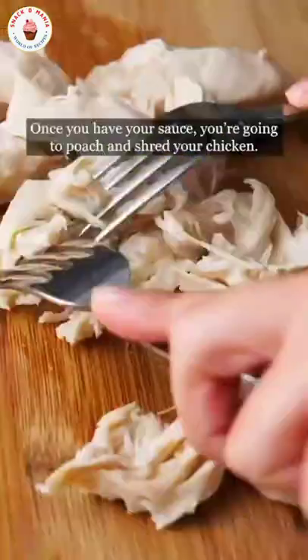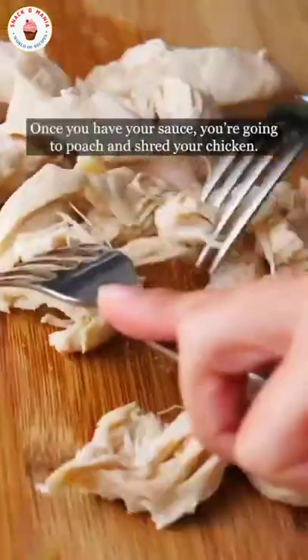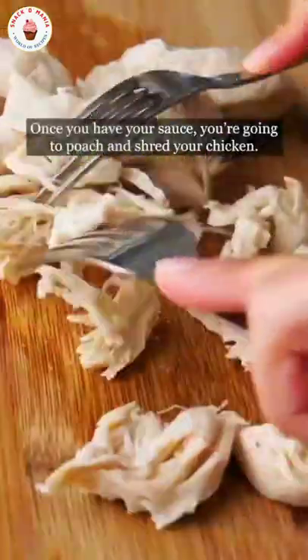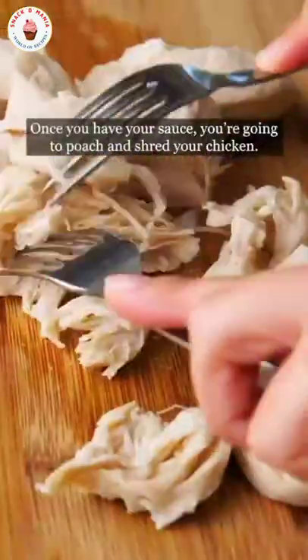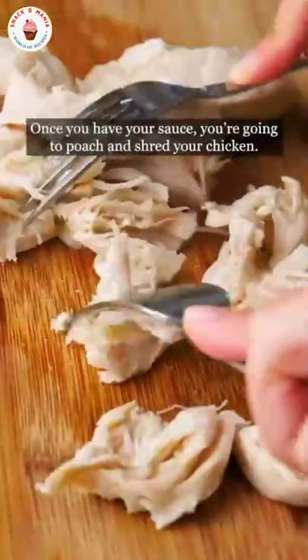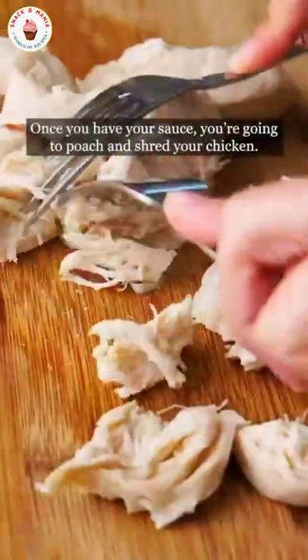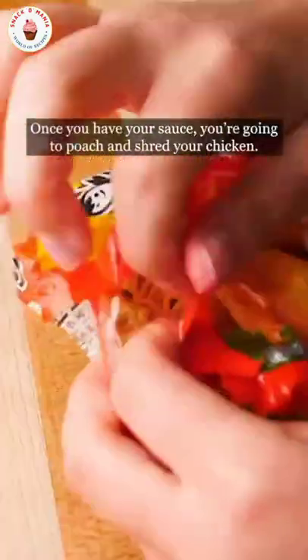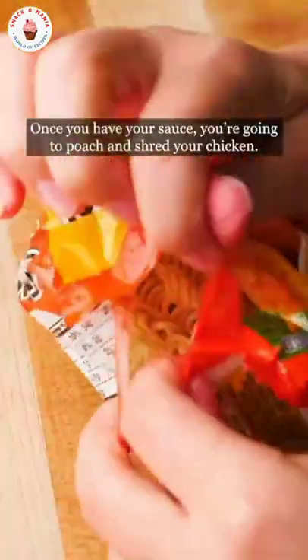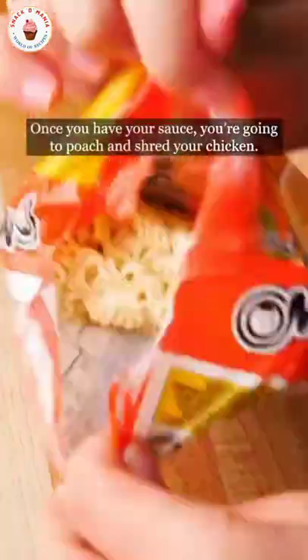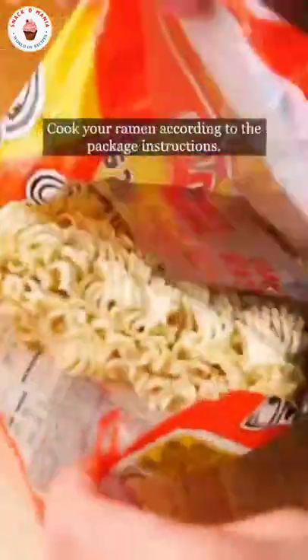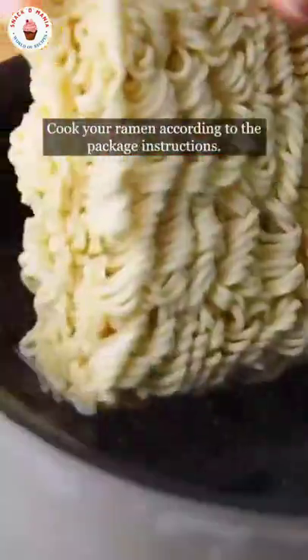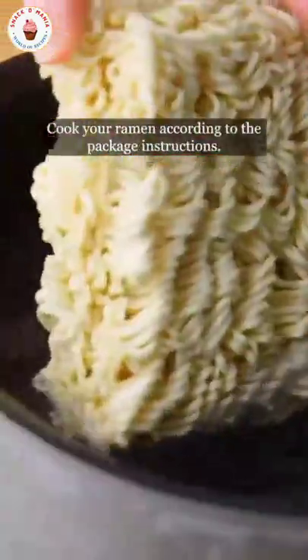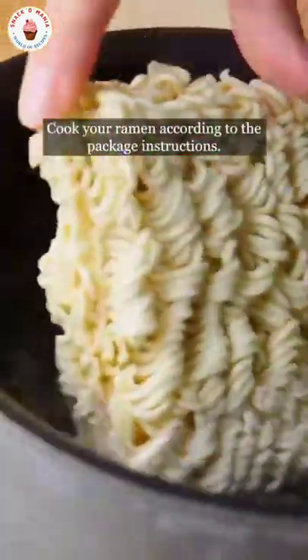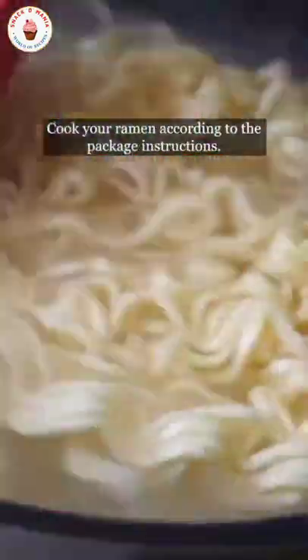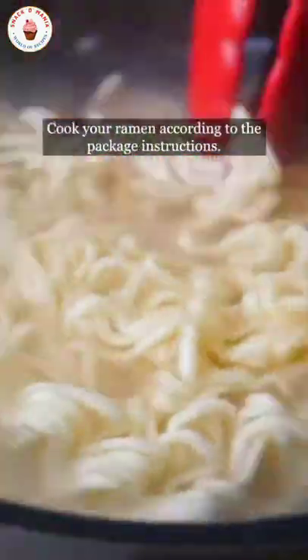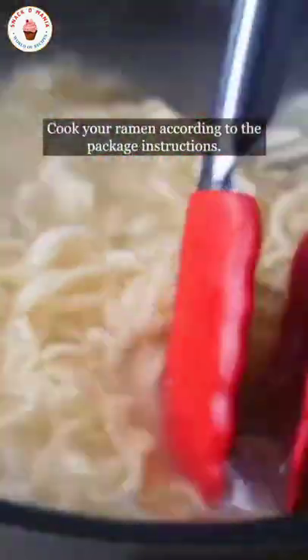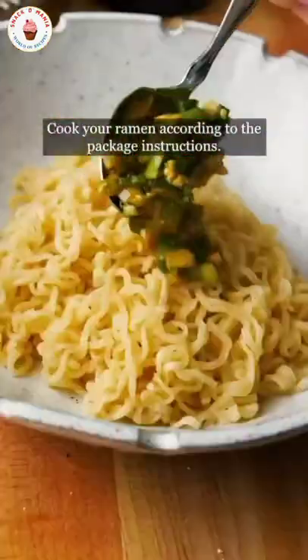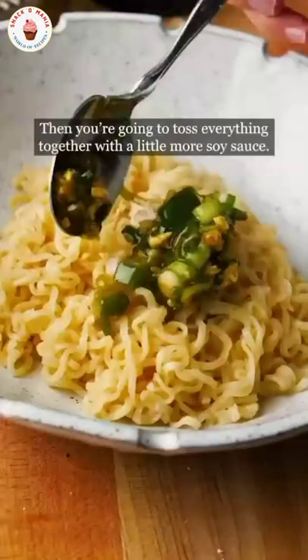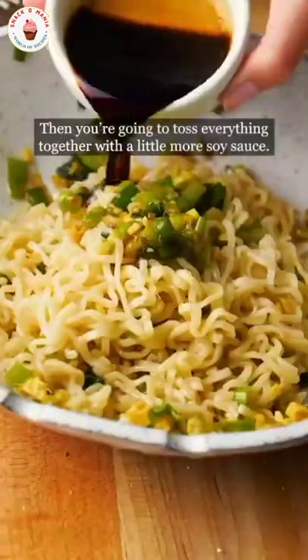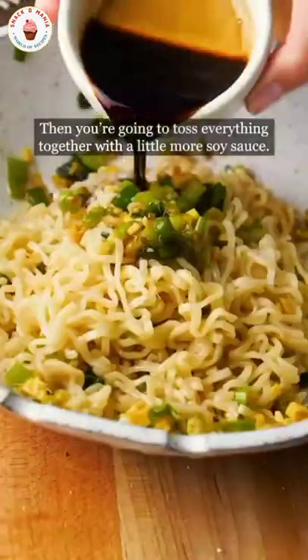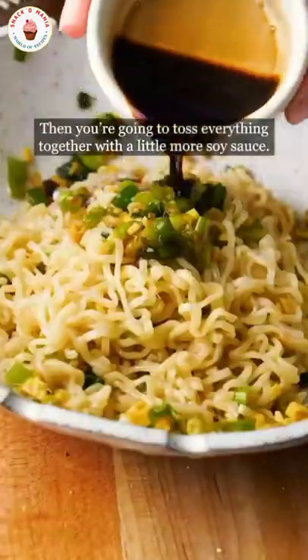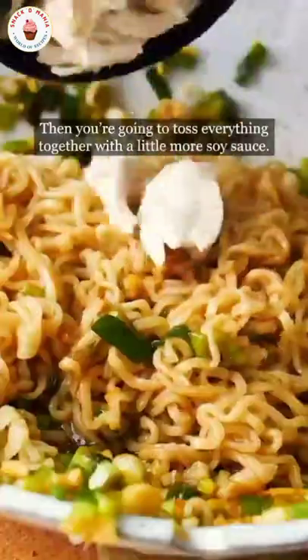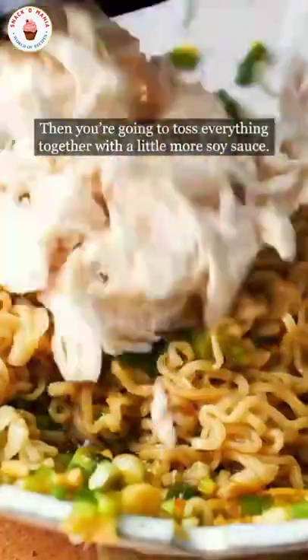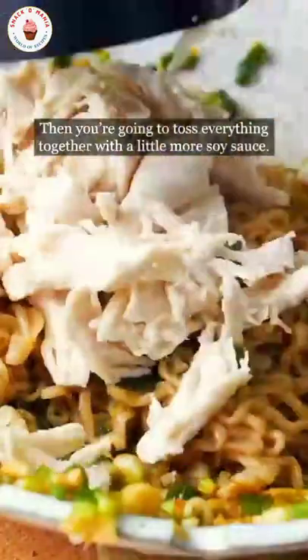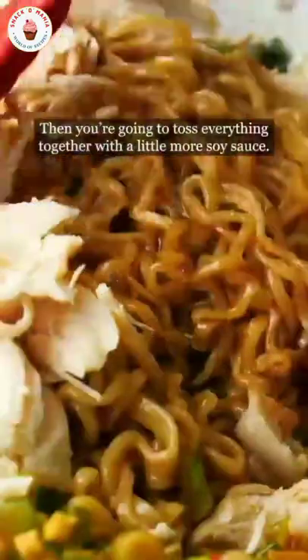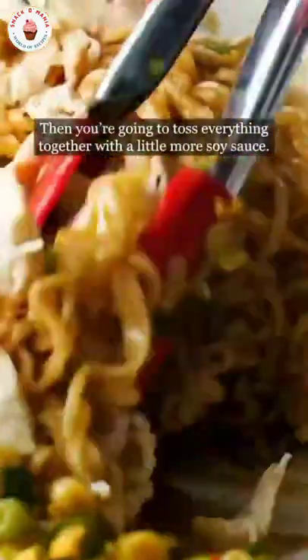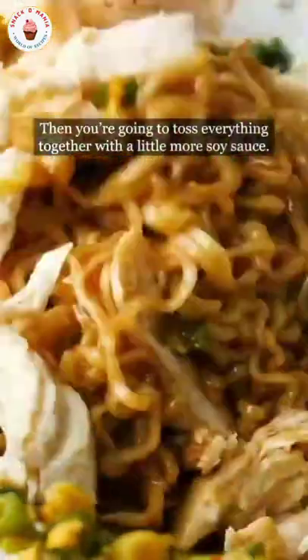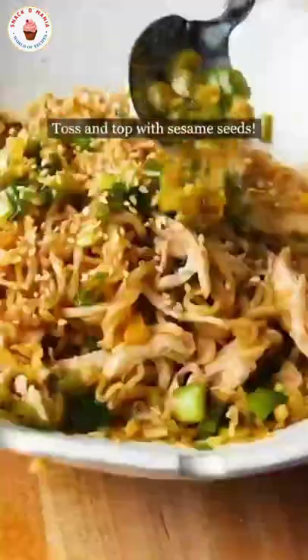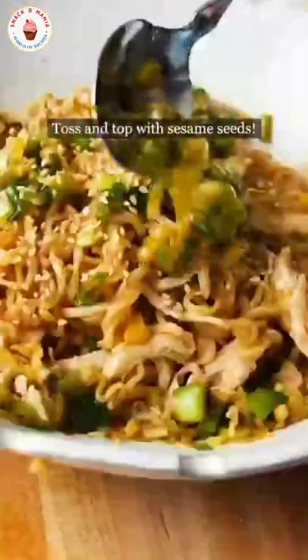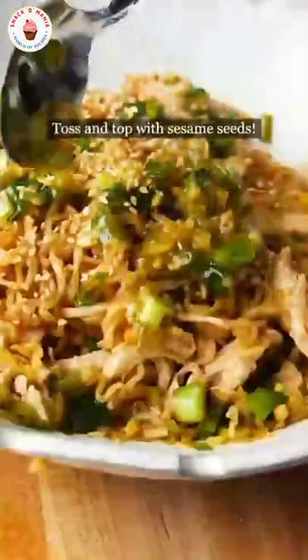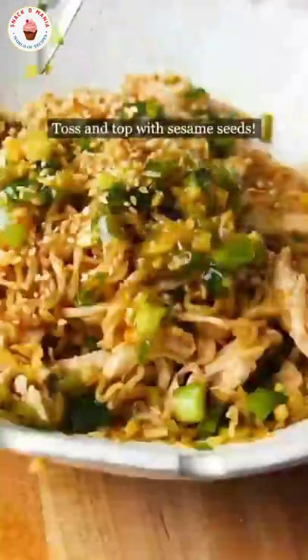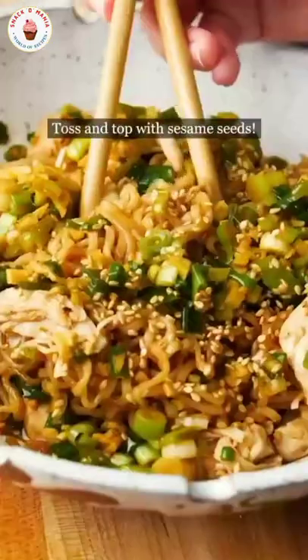Once you have your sauce, poach and shred your chicken. Cook your ramen according to the package instructions. Then toss everything together with a little bit more soy sauce. Toss and top with sesame seeds.